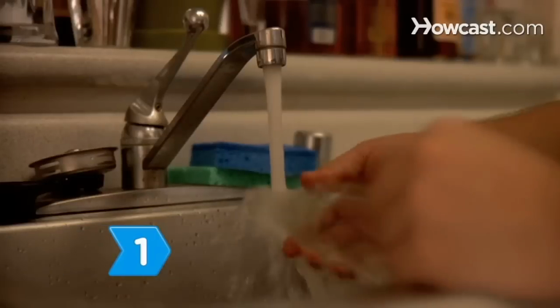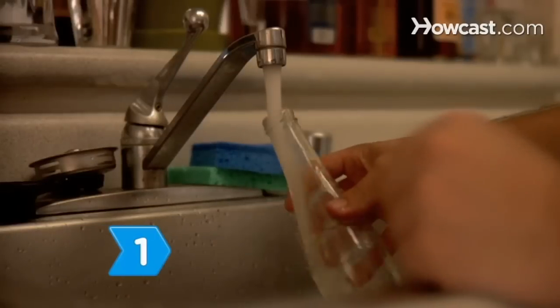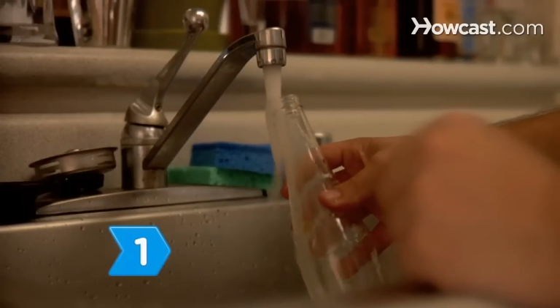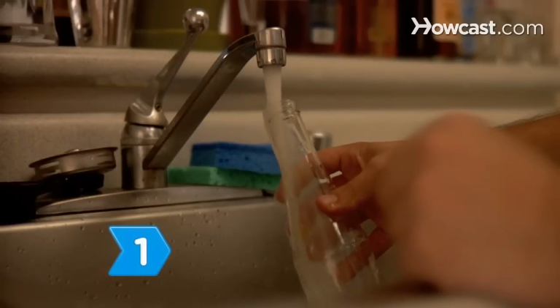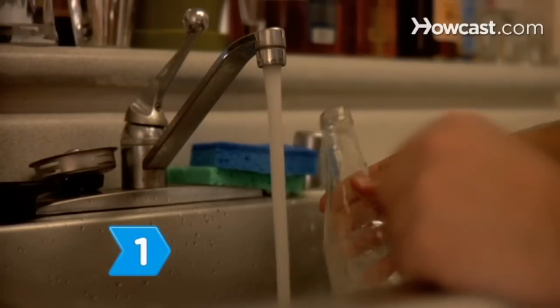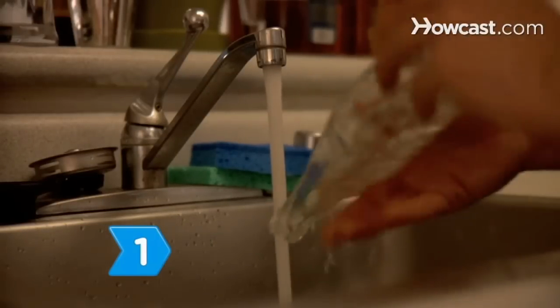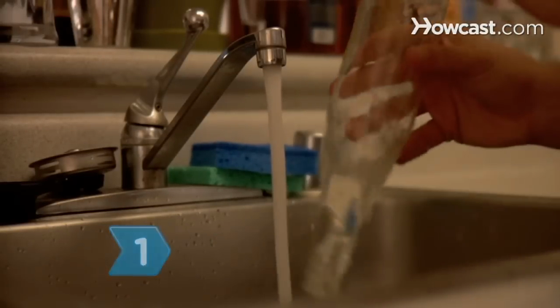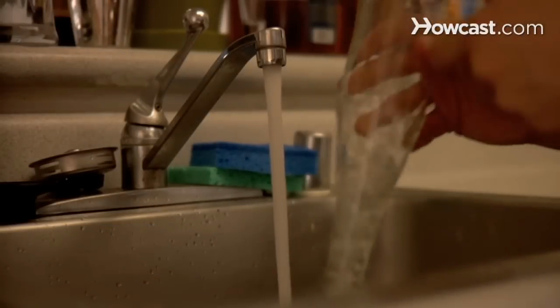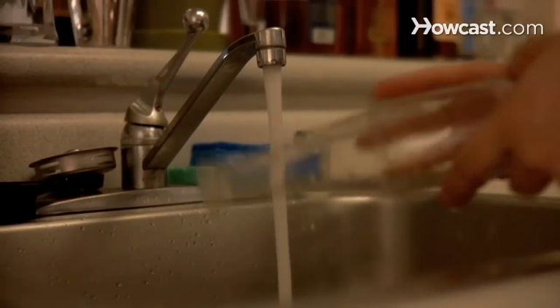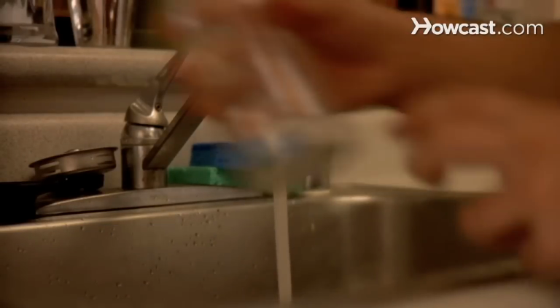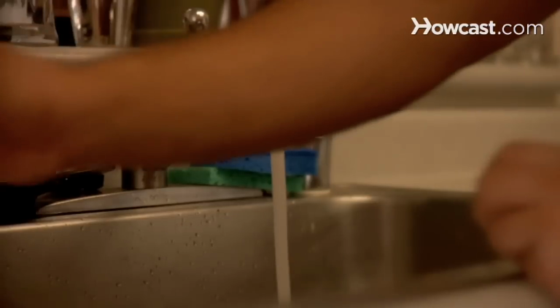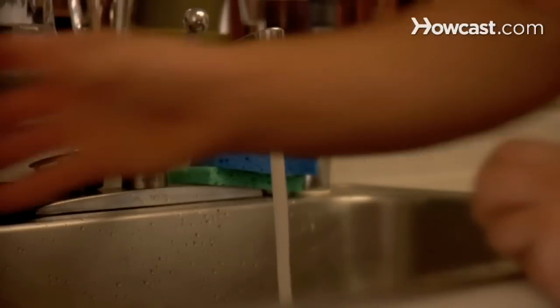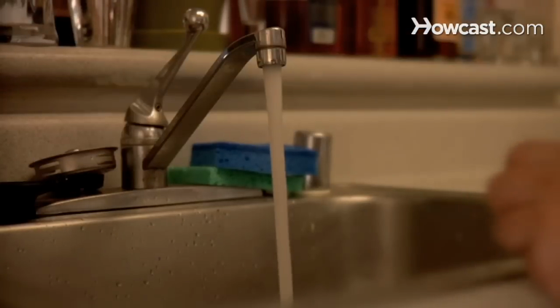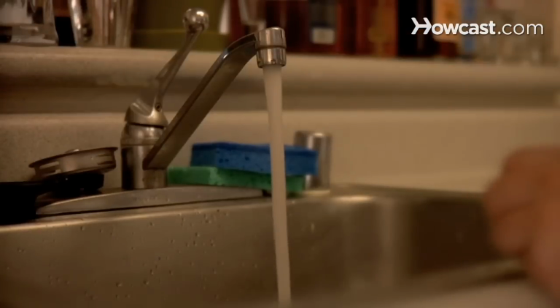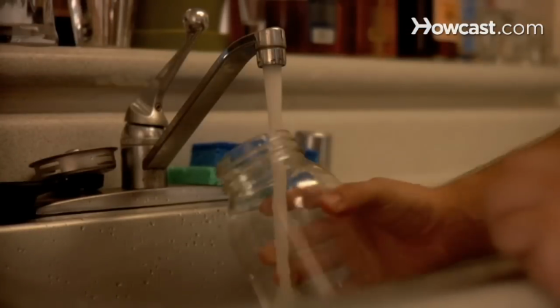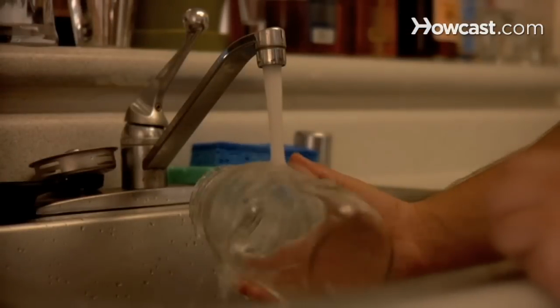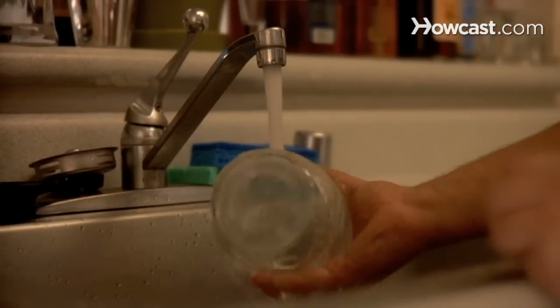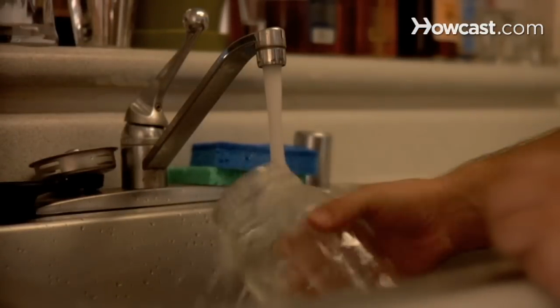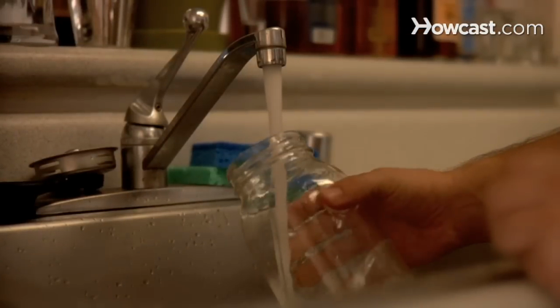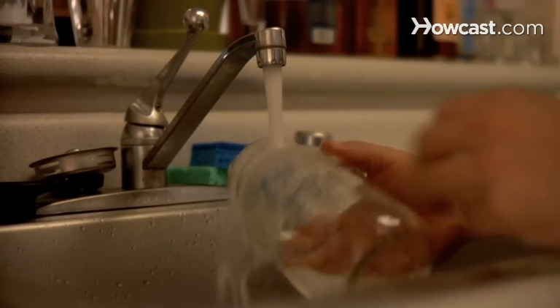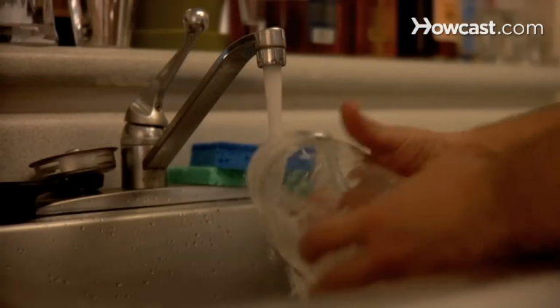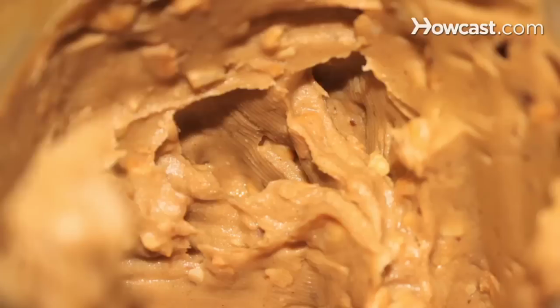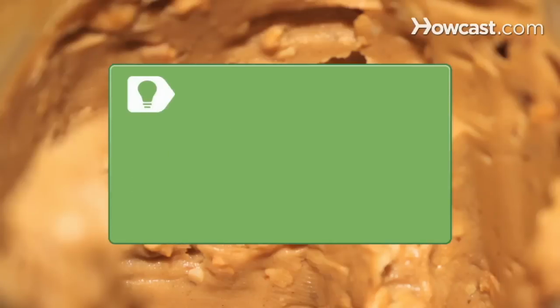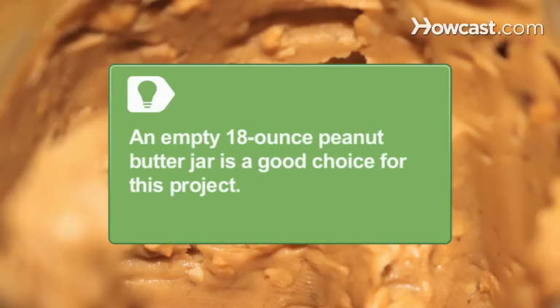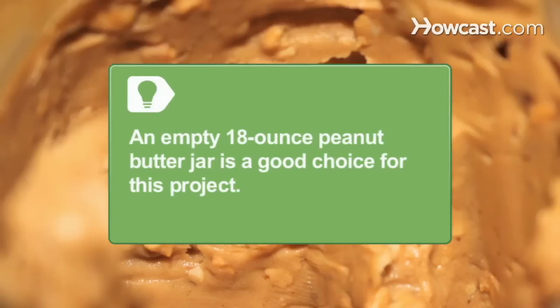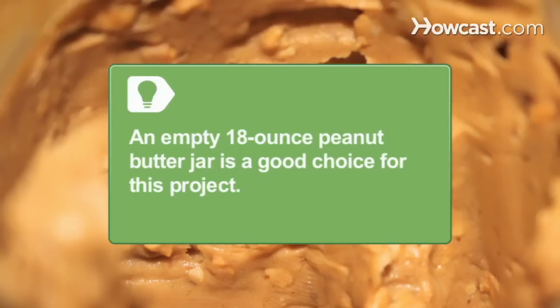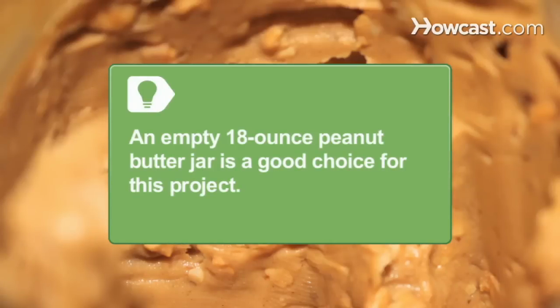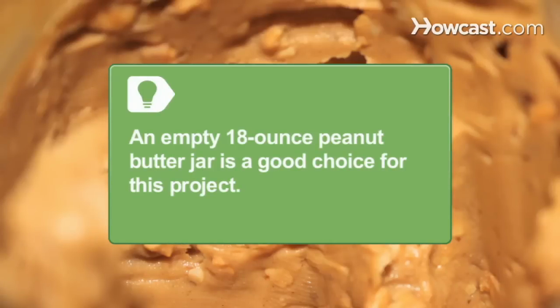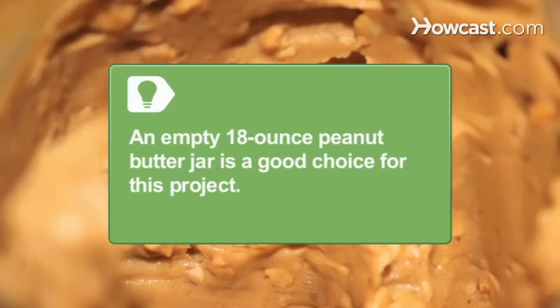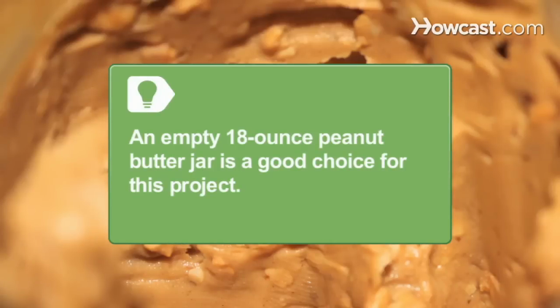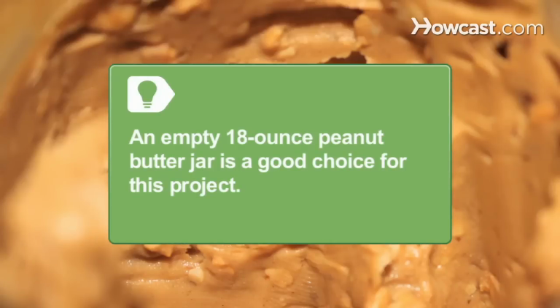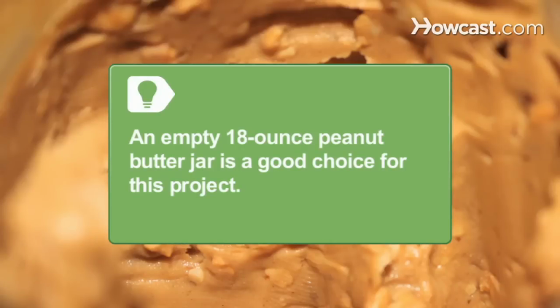Step 1. Wash a 12-ounce clear glass bottle that has a straight neck and an 18-ounce clear glass jar, making sure to remove any labels. An empty 18-ounce peanut butter jar is a good choice for this barometer project.